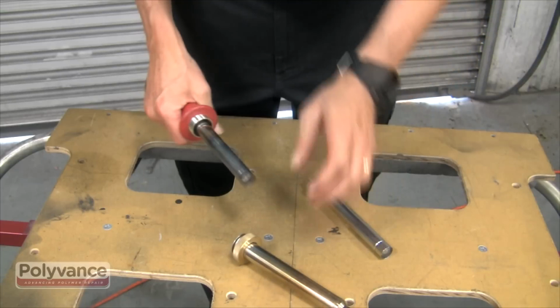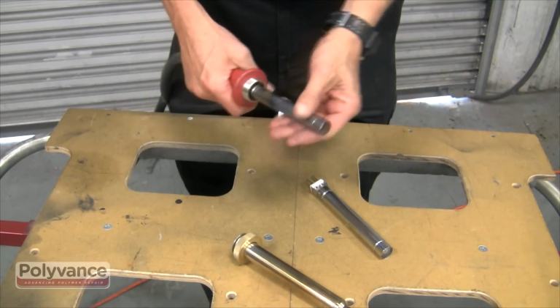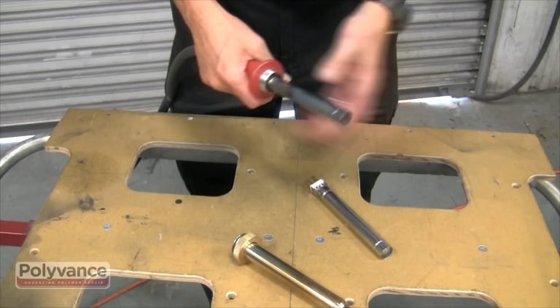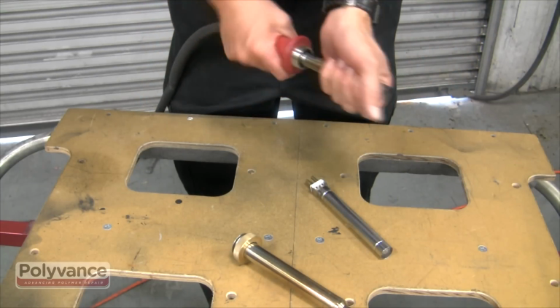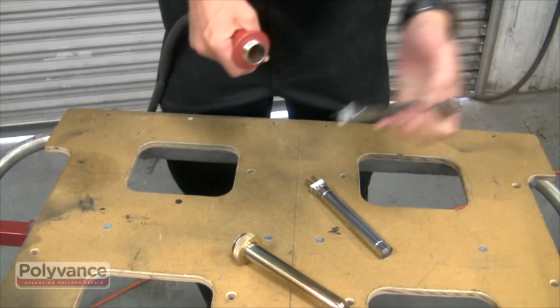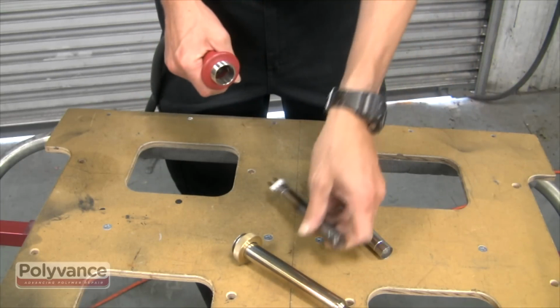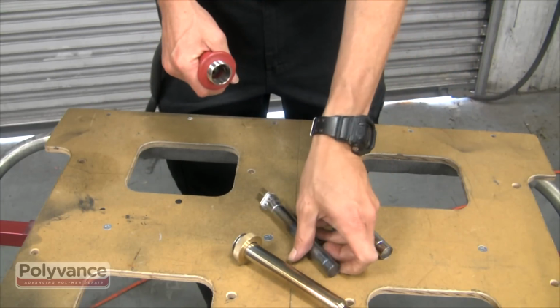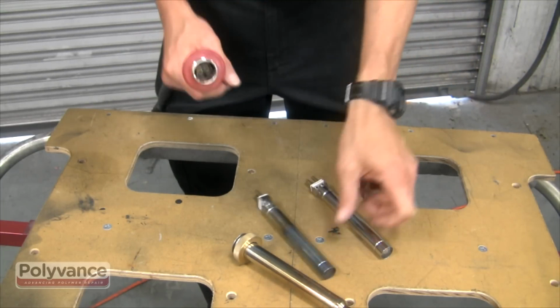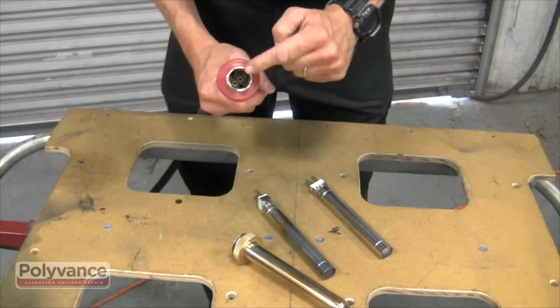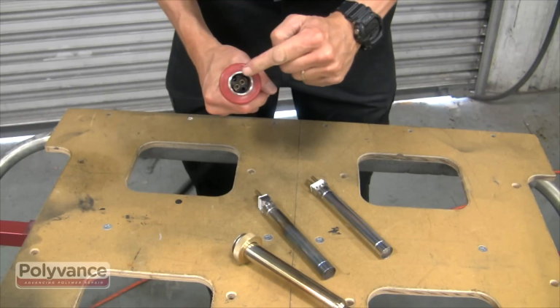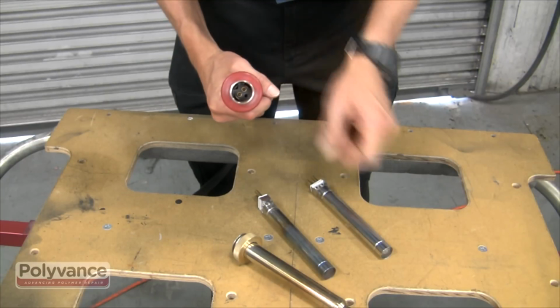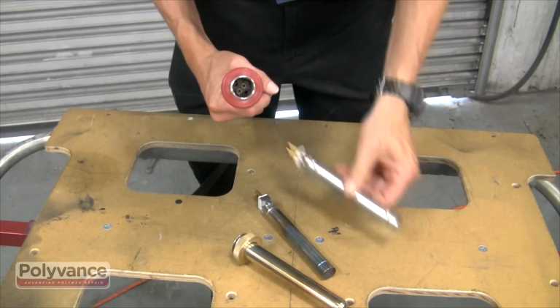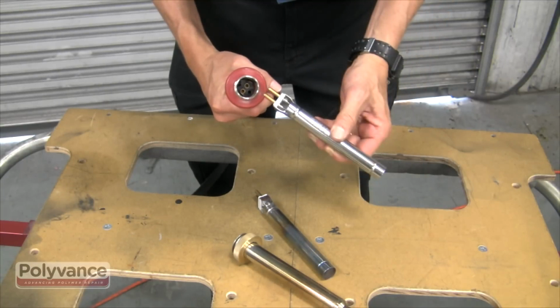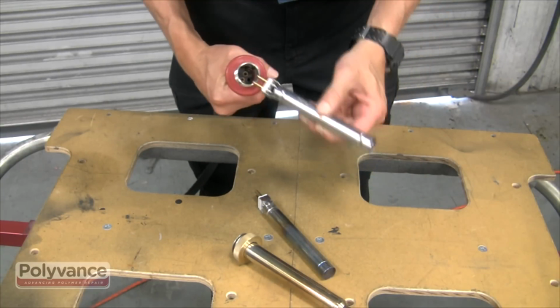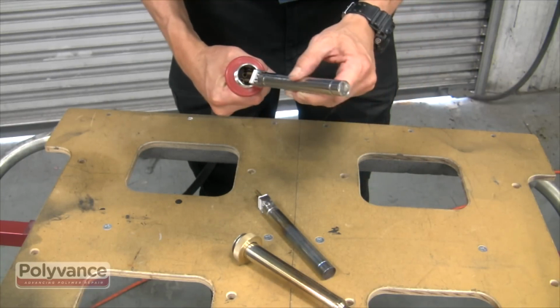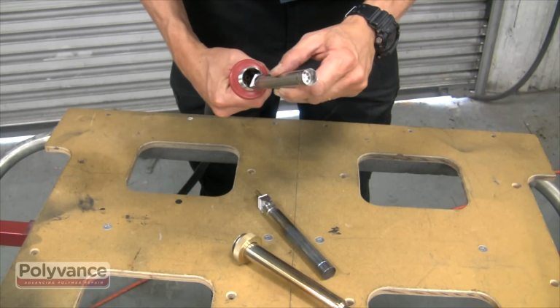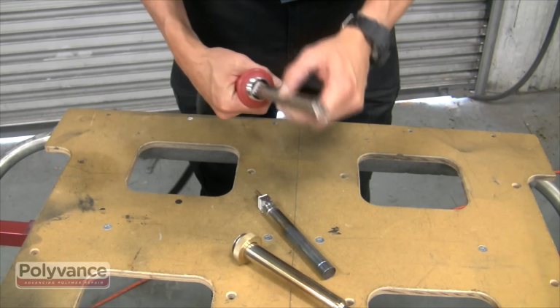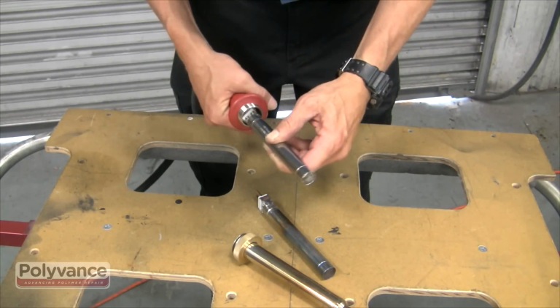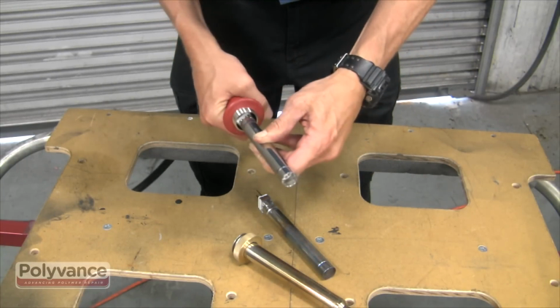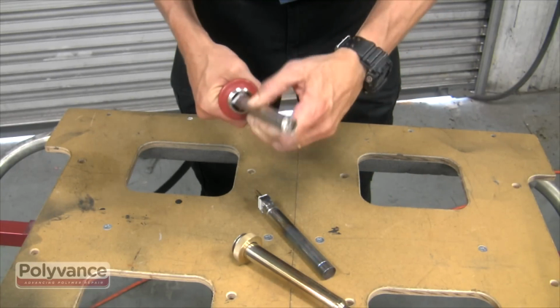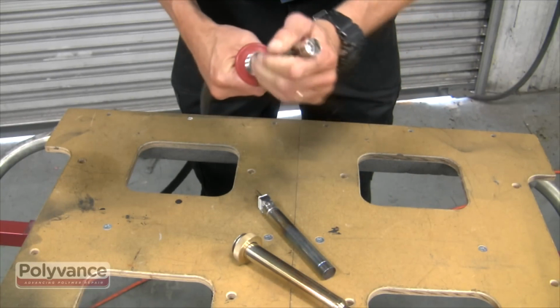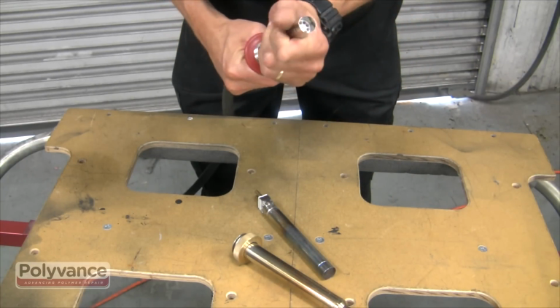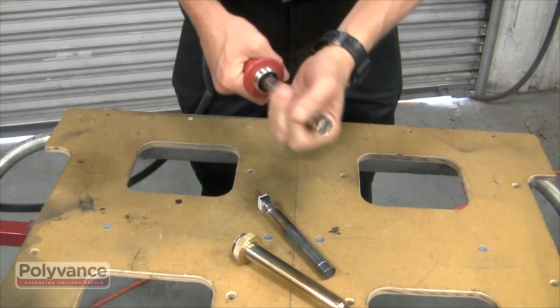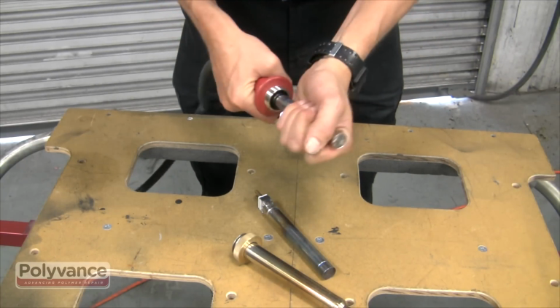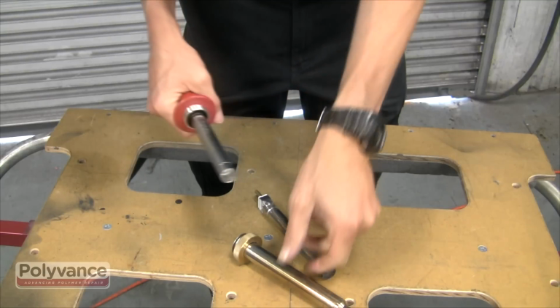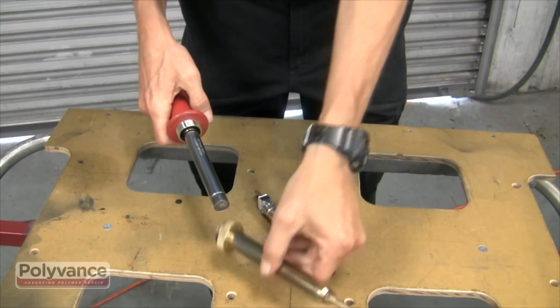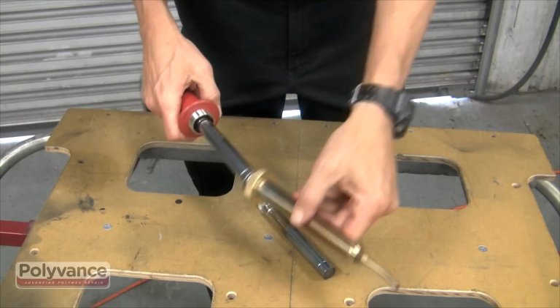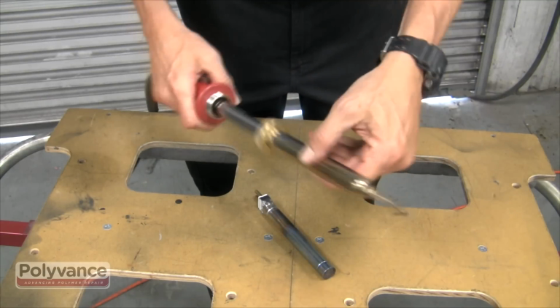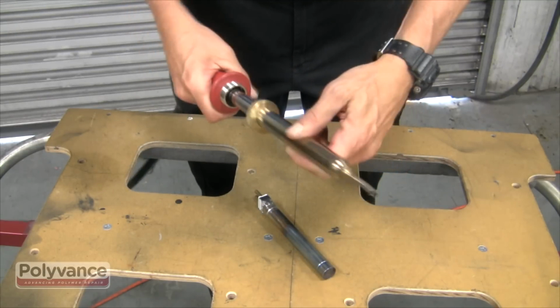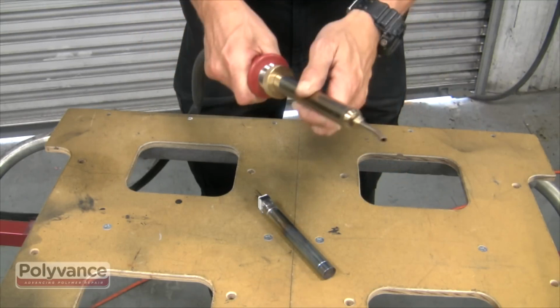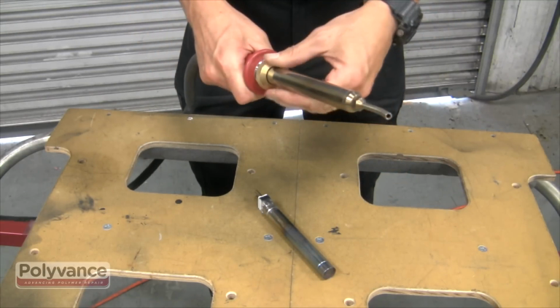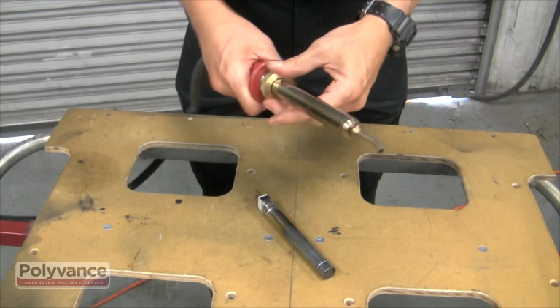Simply pull the old element out of the handle and push the new one firmly into the socket in the handle. Slide the barrel and nut assembly back over the new element and screw back in place.